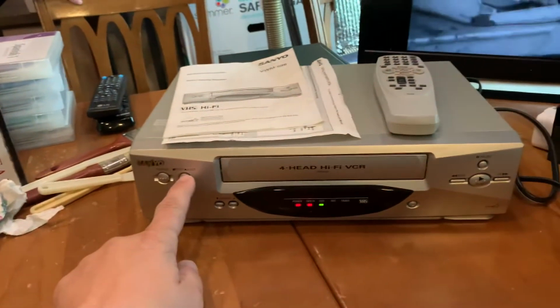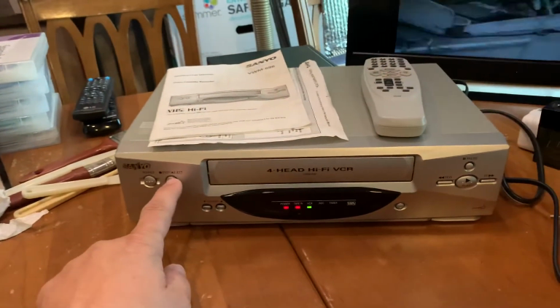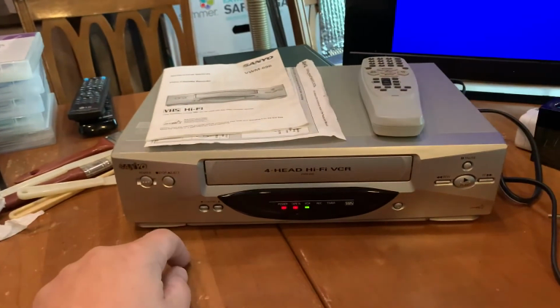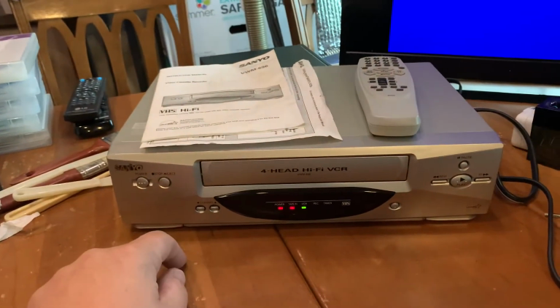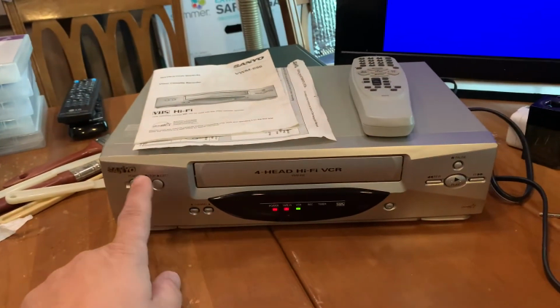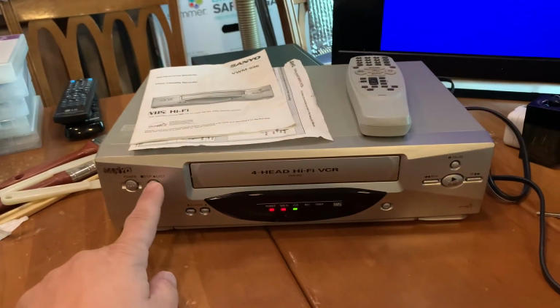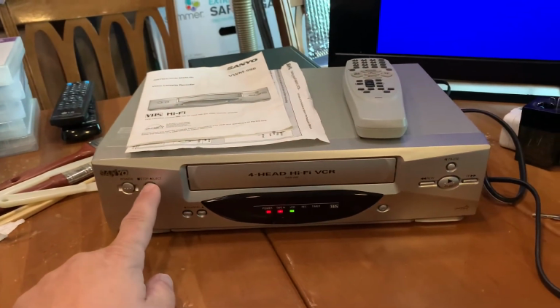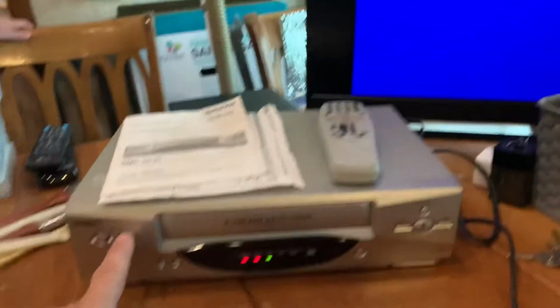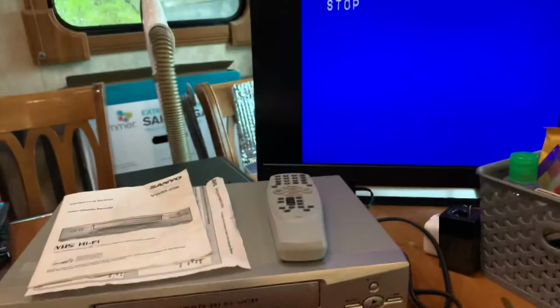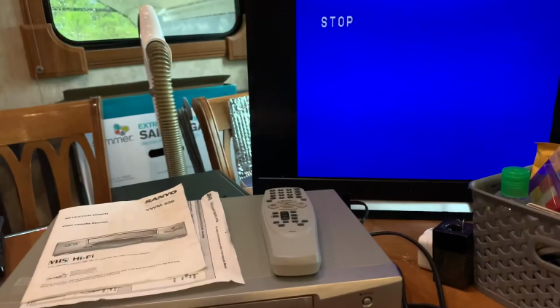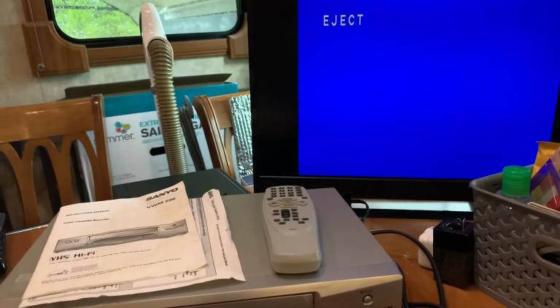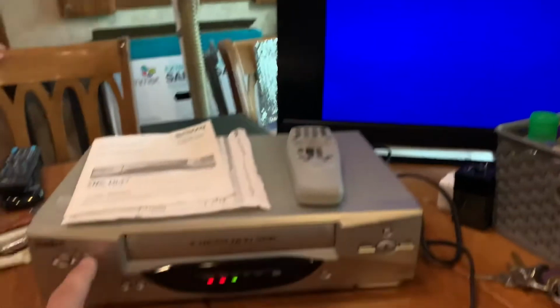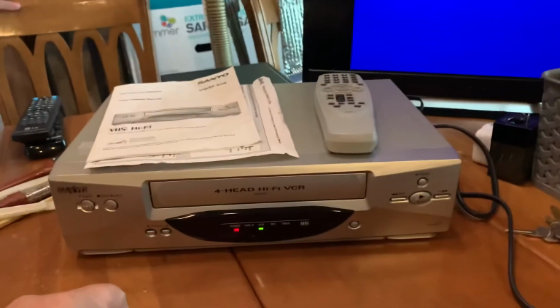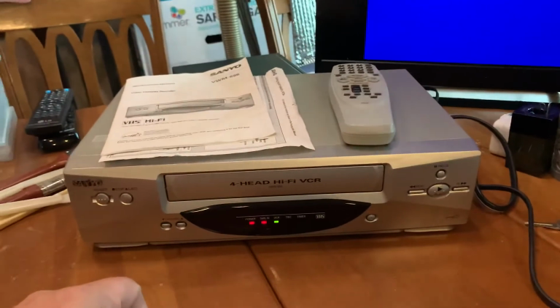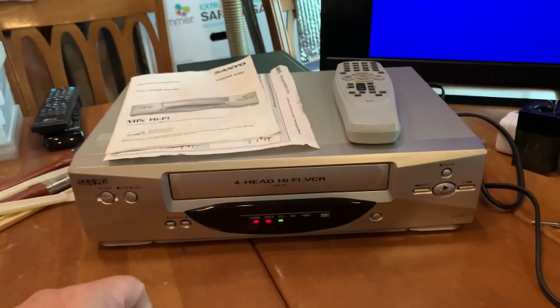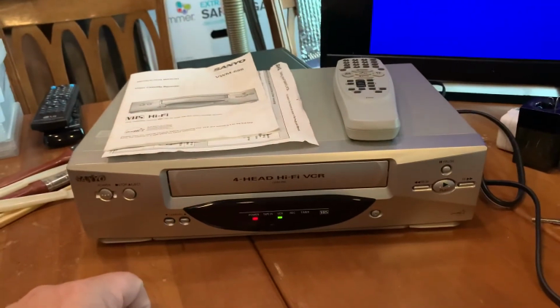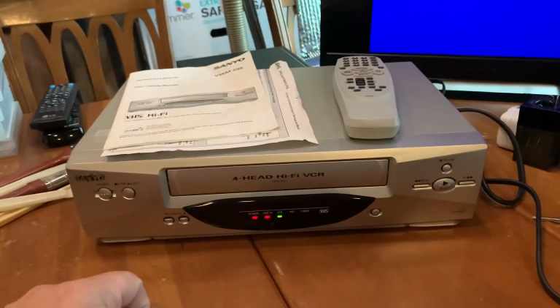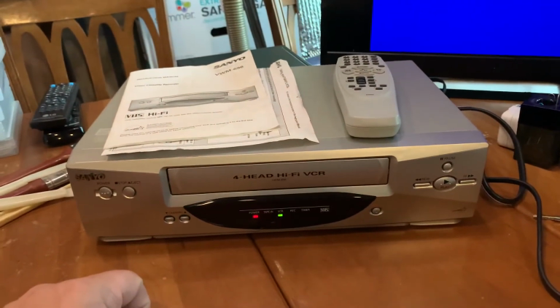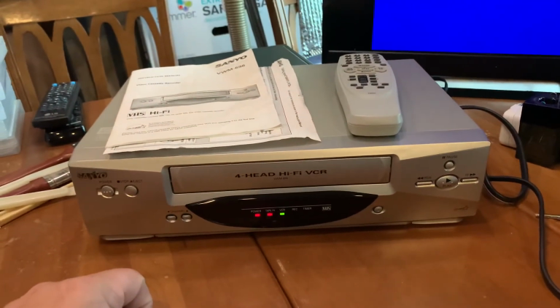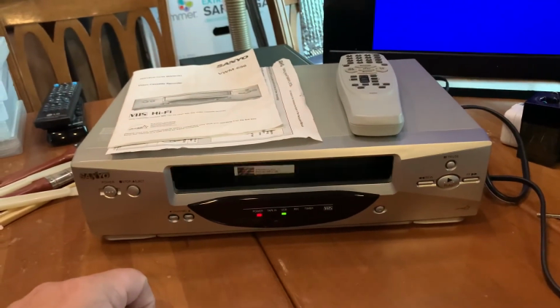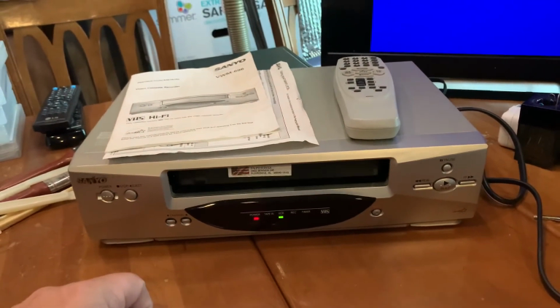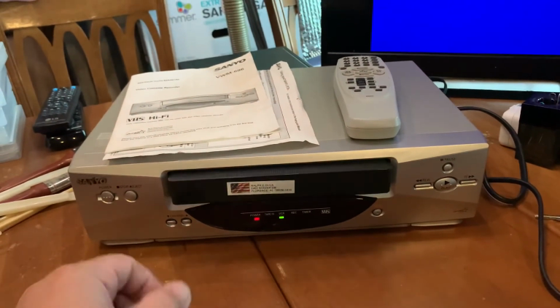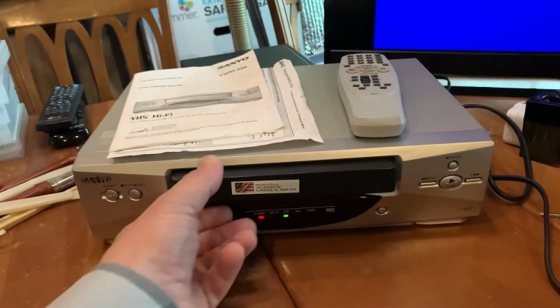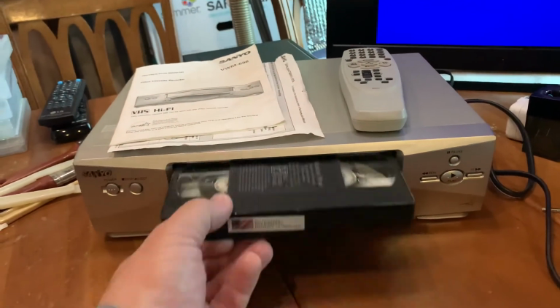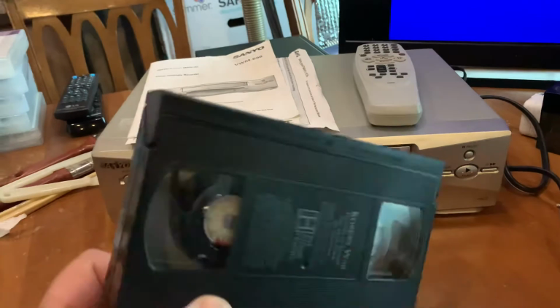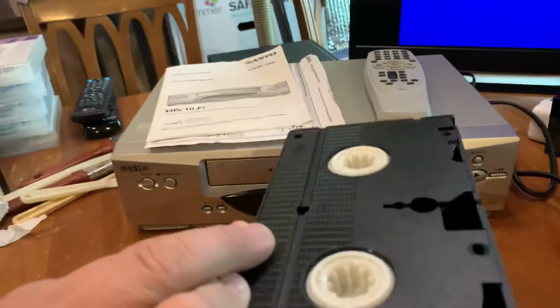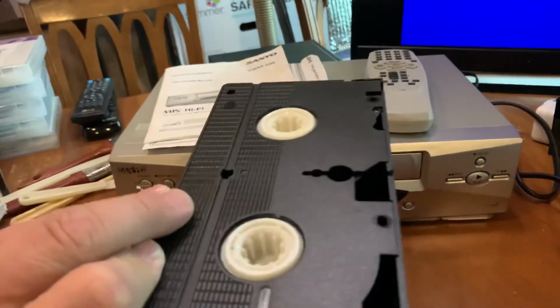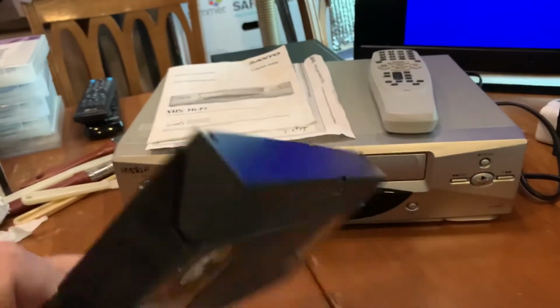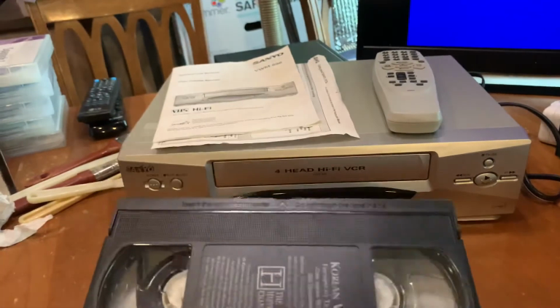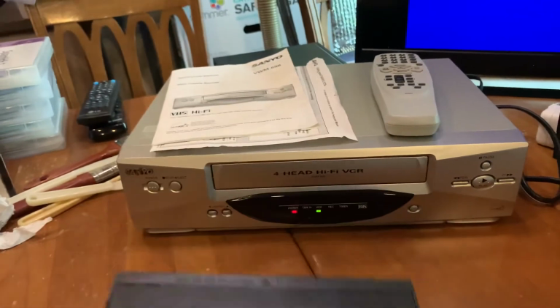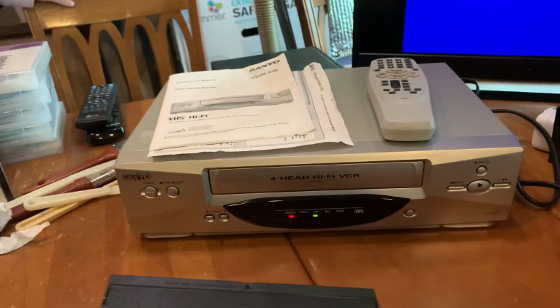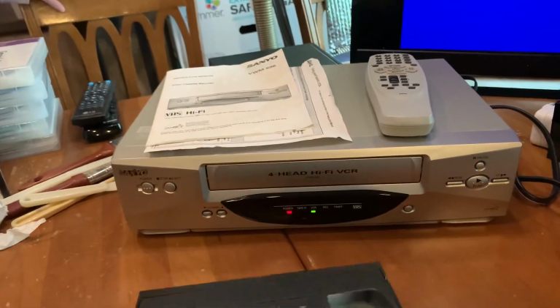Stop. Well, eject. Check. This concludes the test.